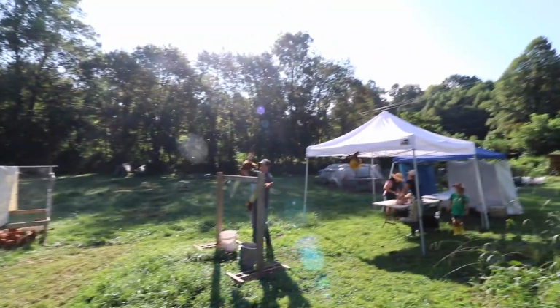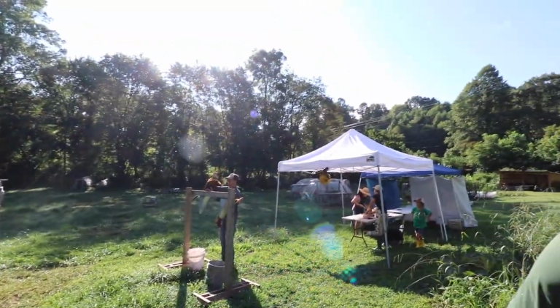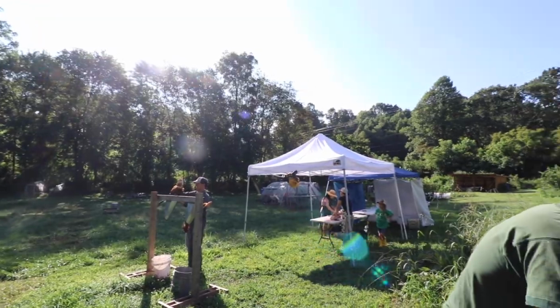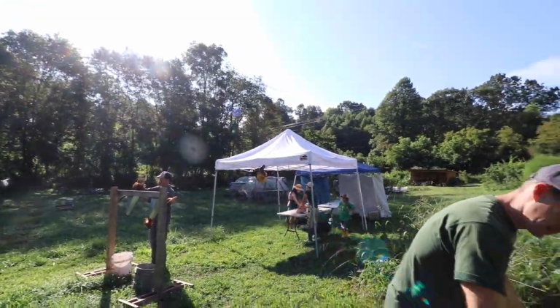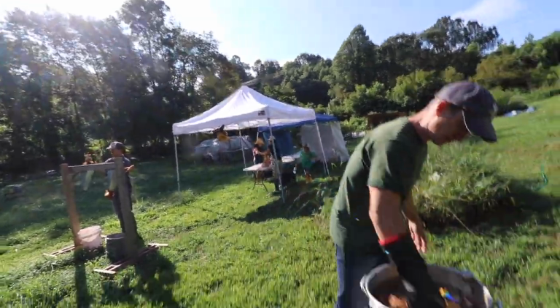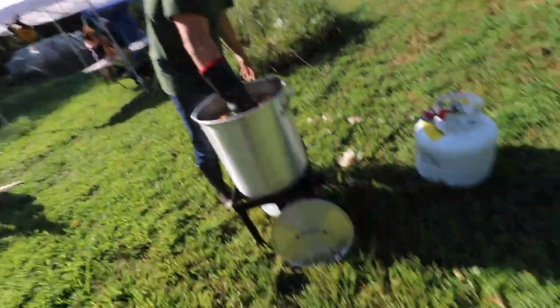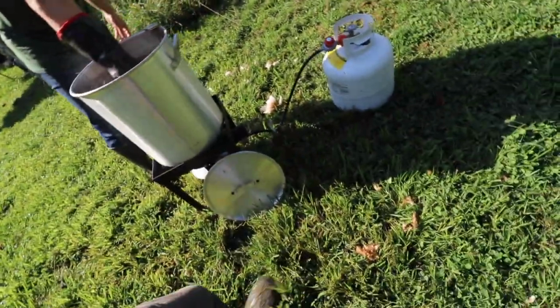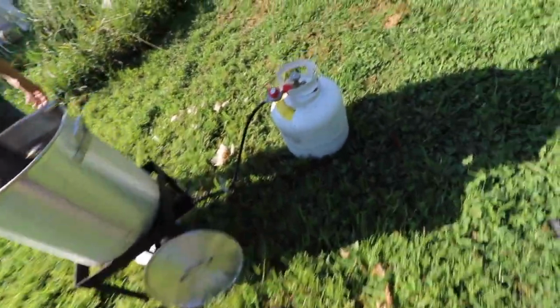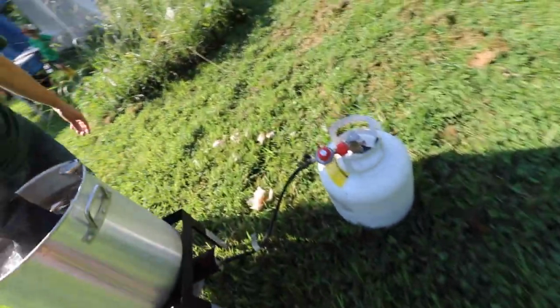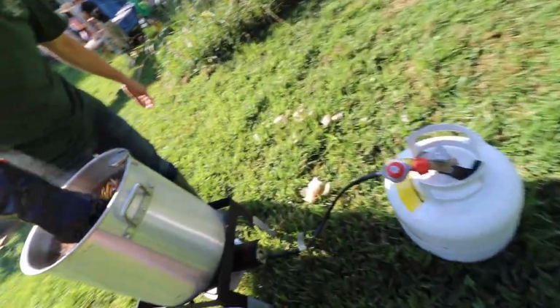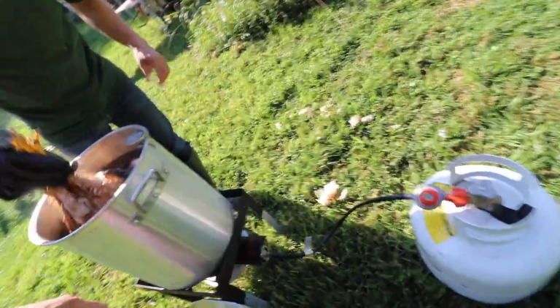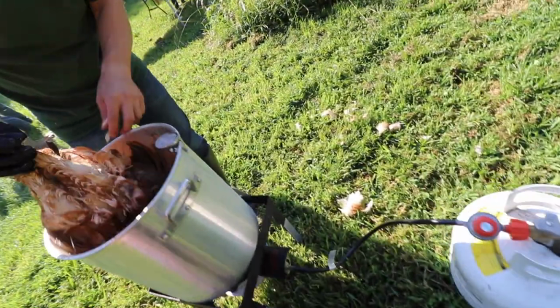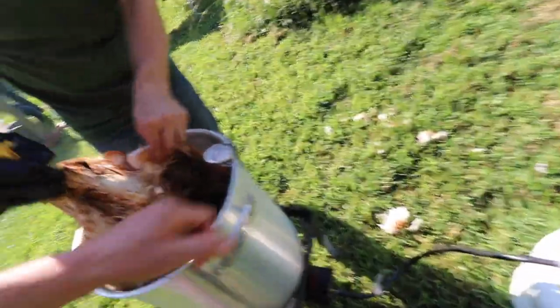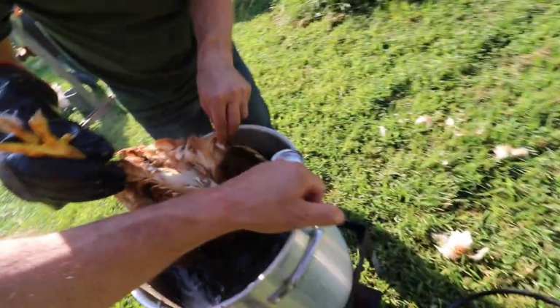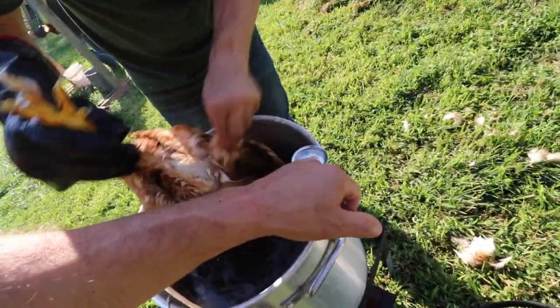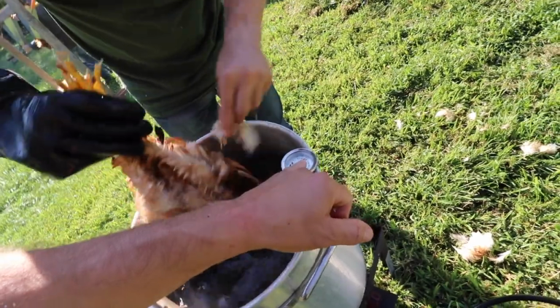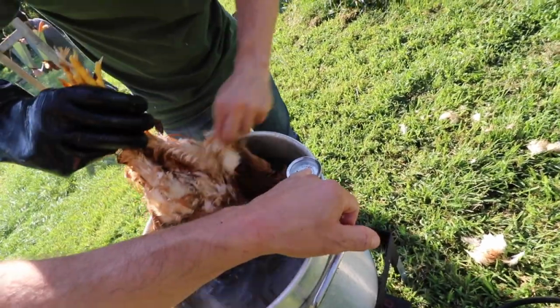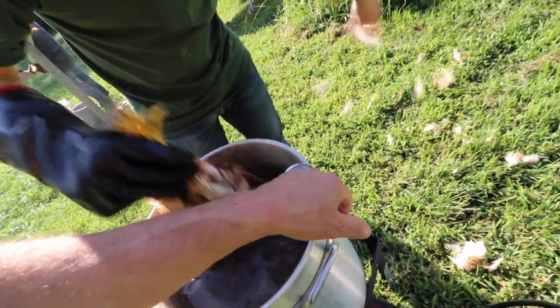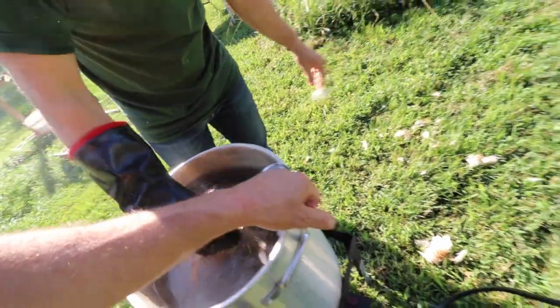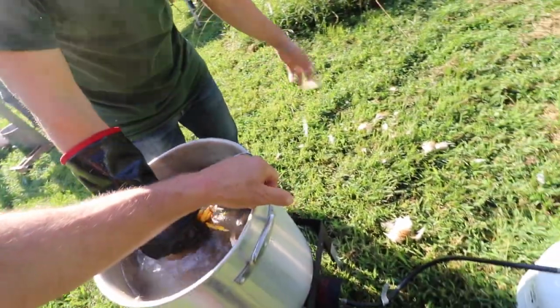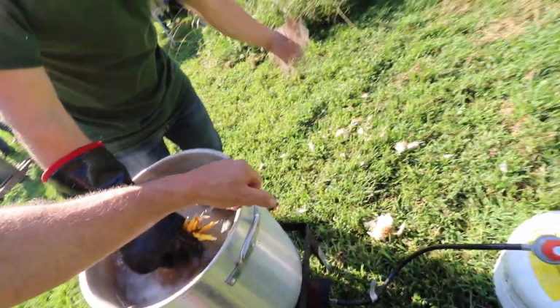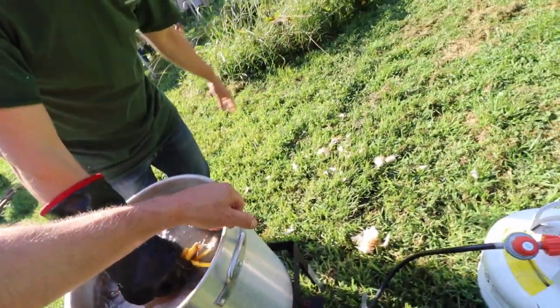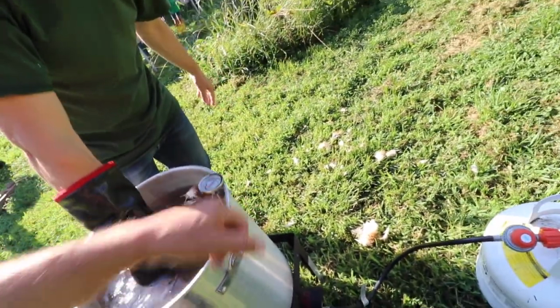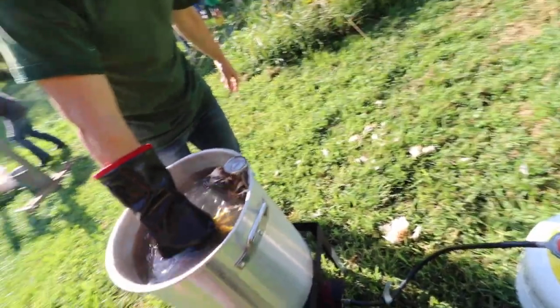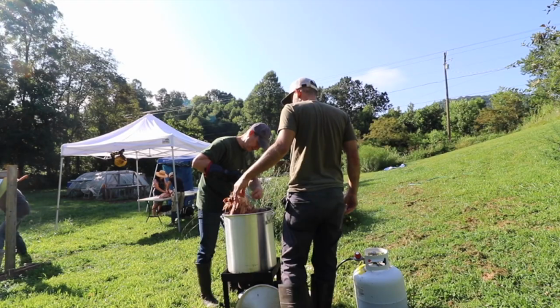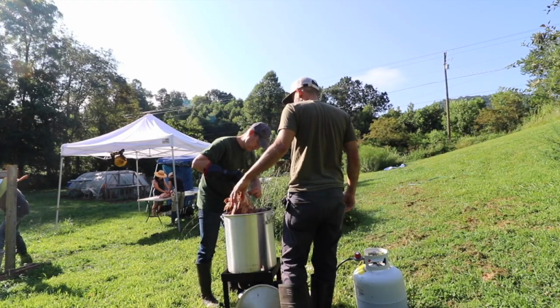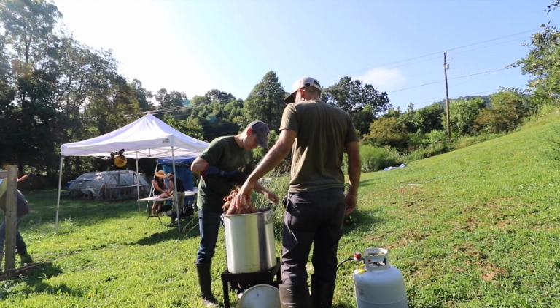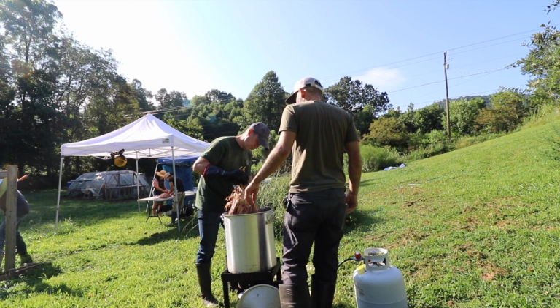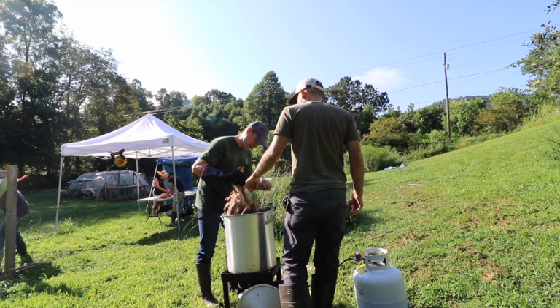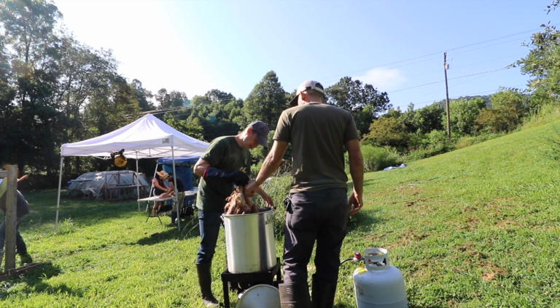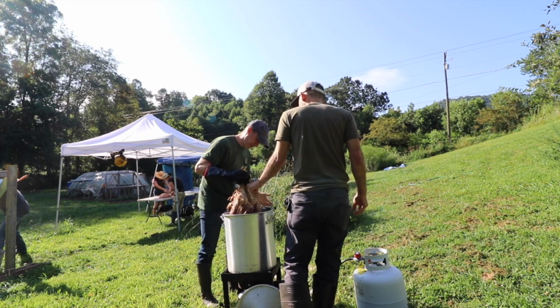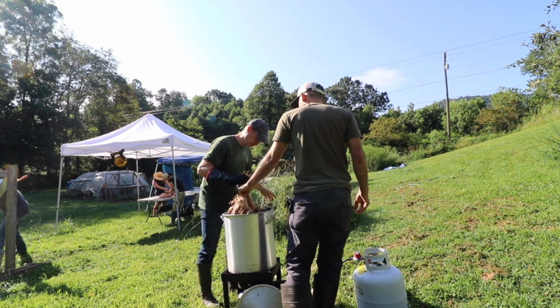Do you have the fire on this thing constantly on this water? No, it's off right now. It's just getting low, so I probably need to turn it on a little bit. I don't have a frame of reference — this is my first time.